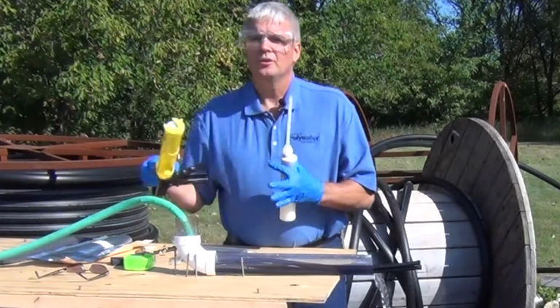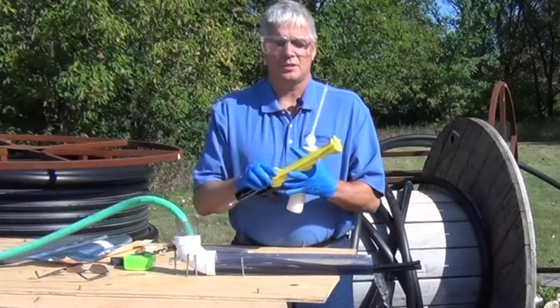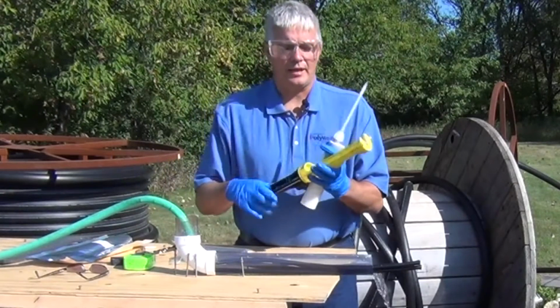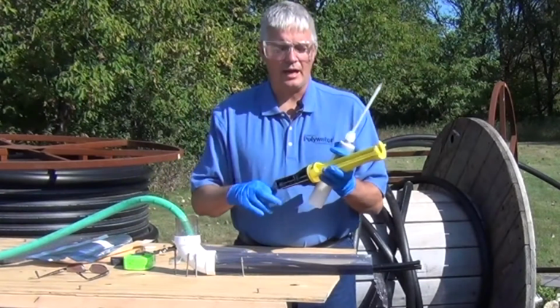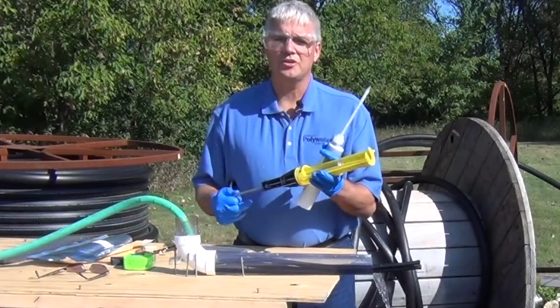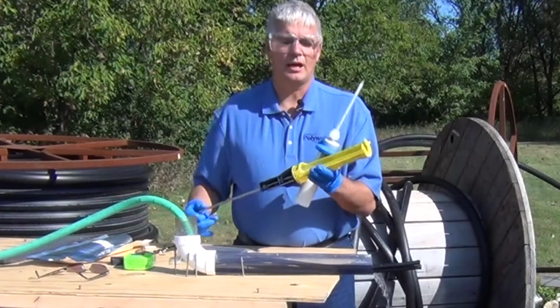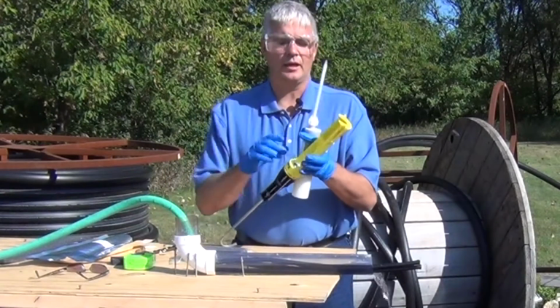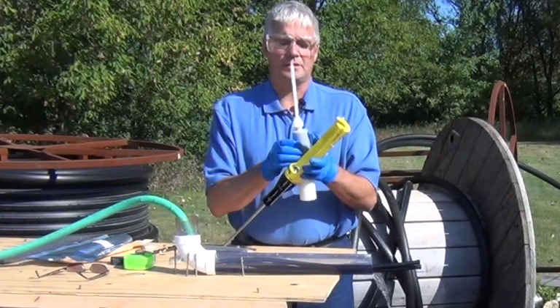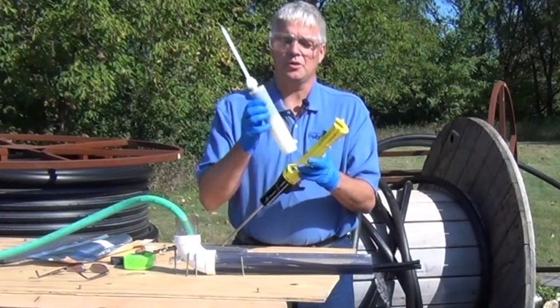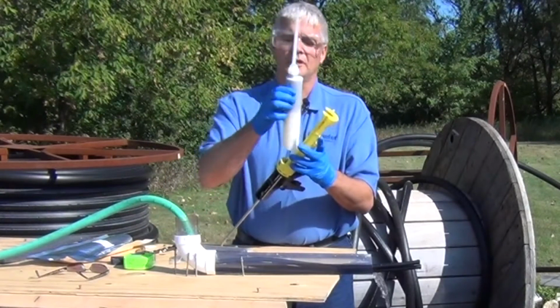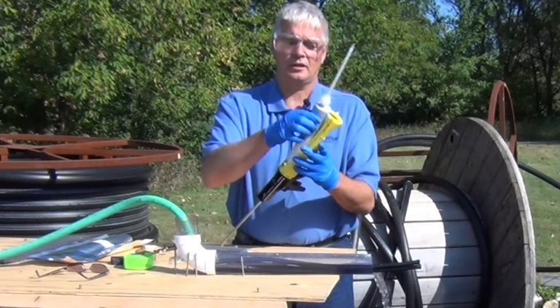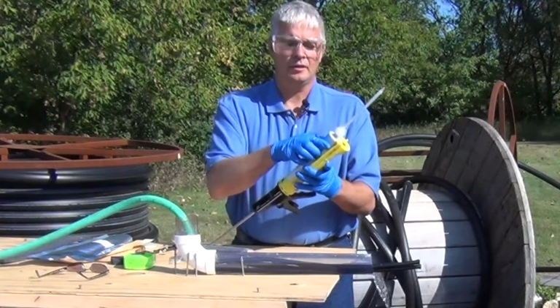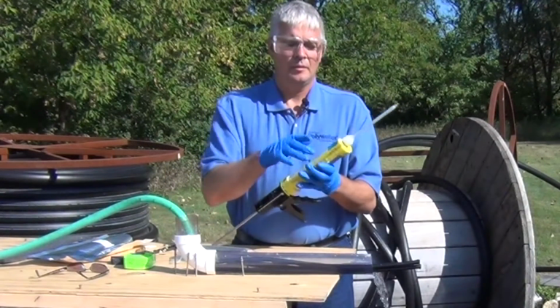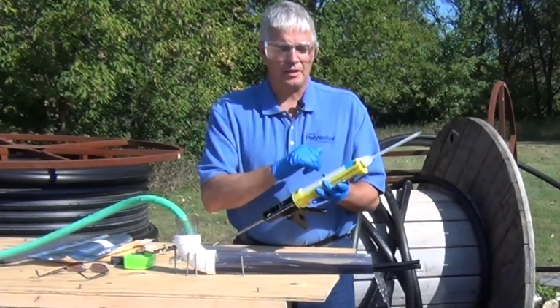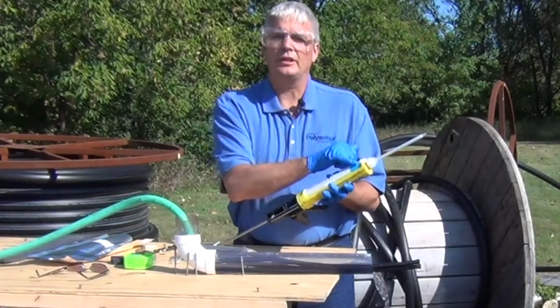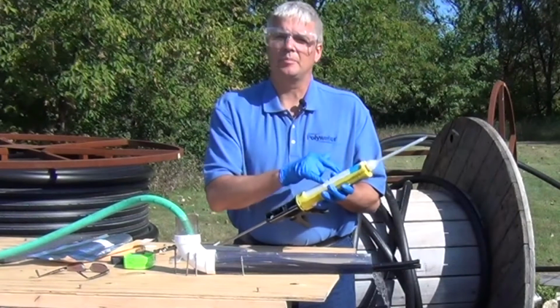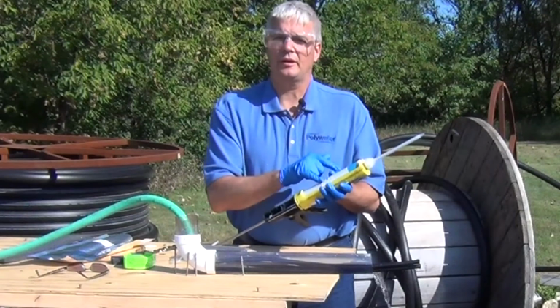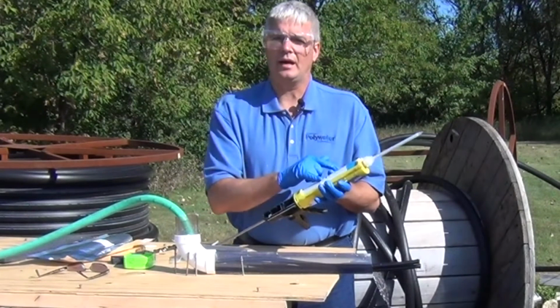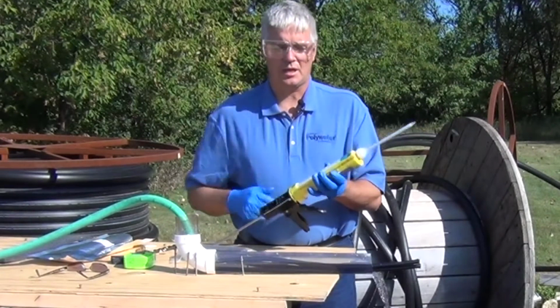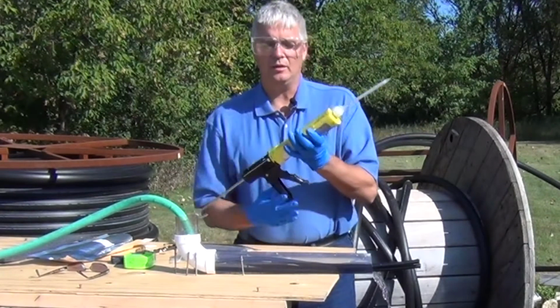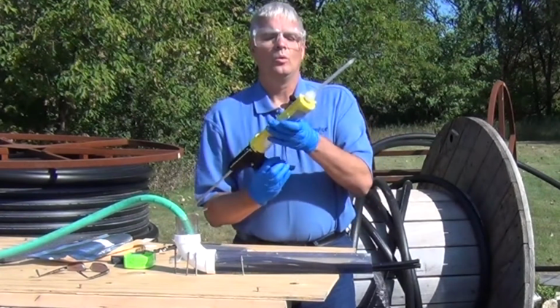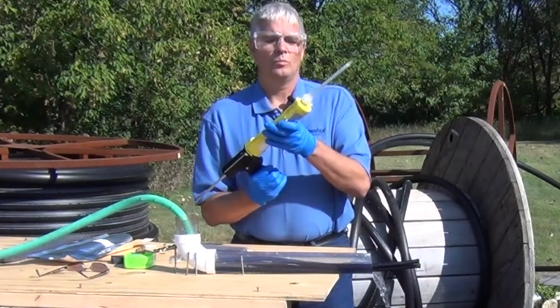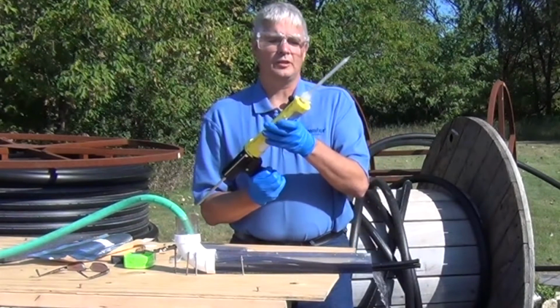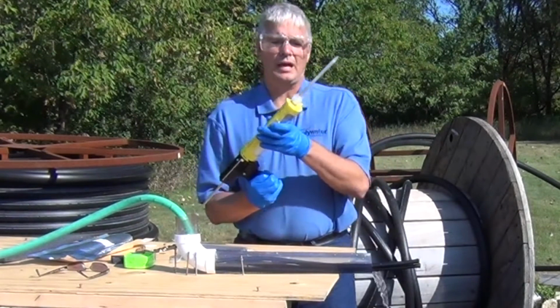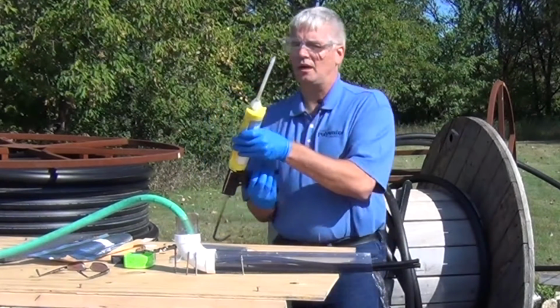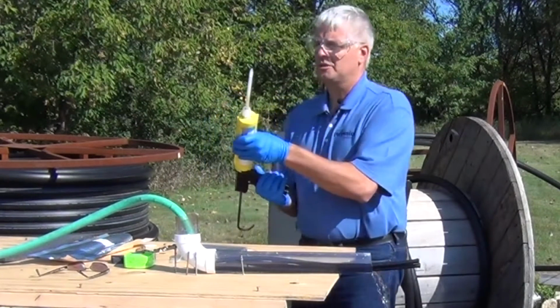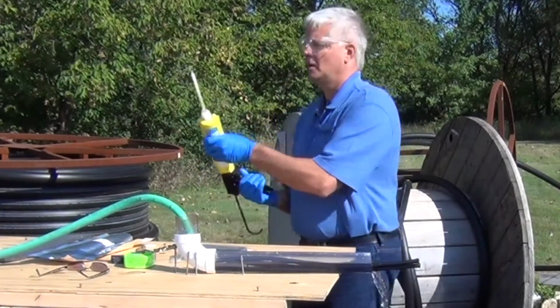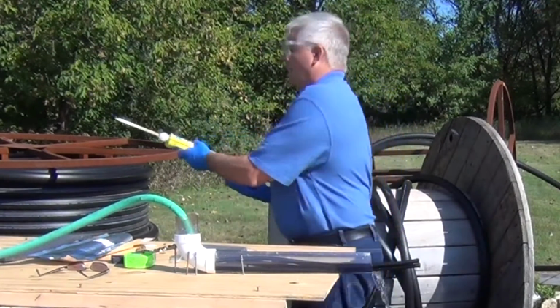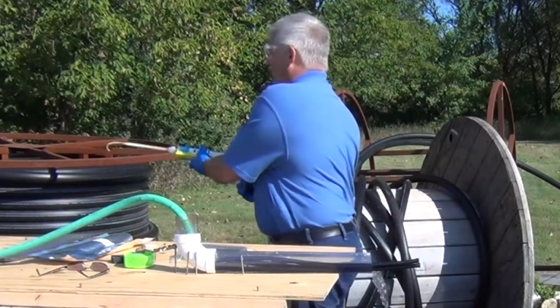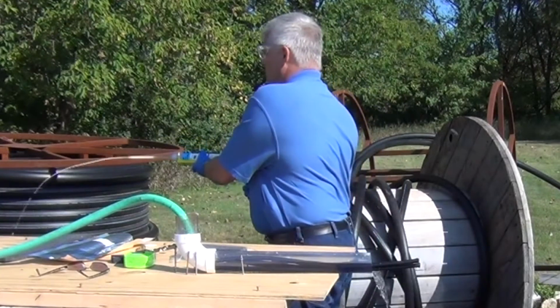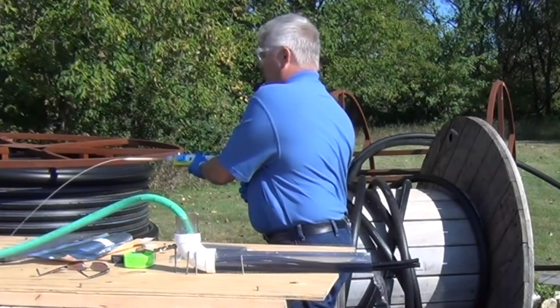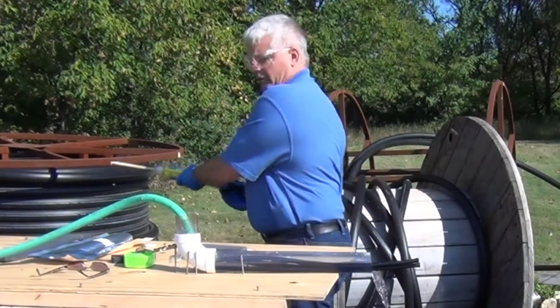Use a standard high-ratio caulking gun. Place the cartridge into the gun, making sure that the numbers are on the outside. We'll need to prime the cartridge — about one squirt will do.